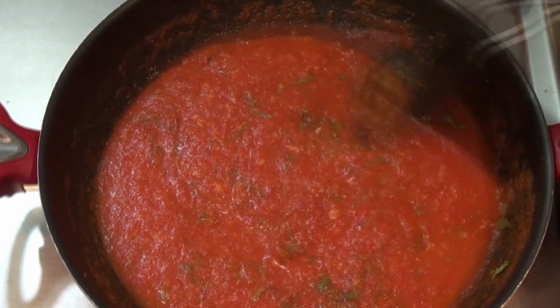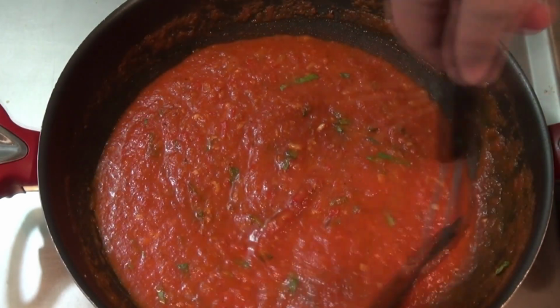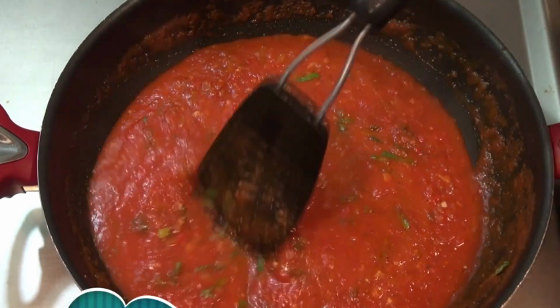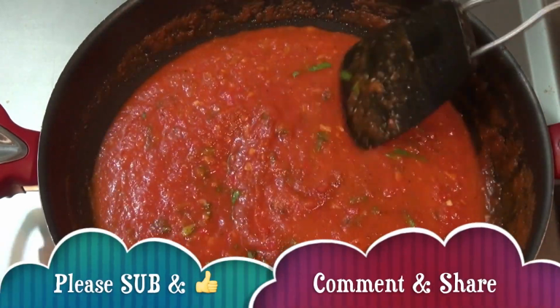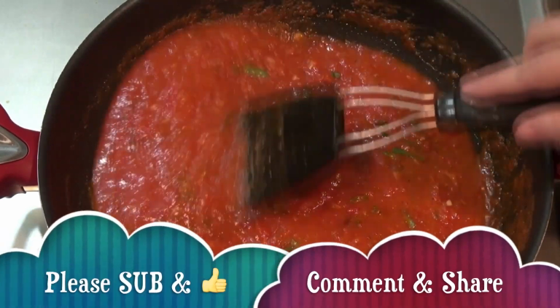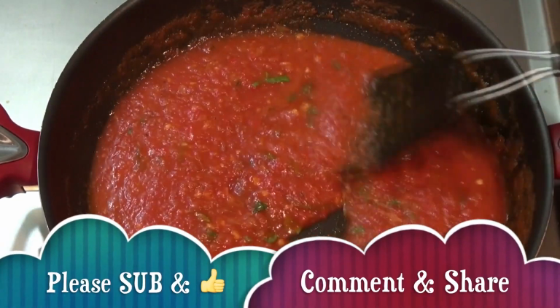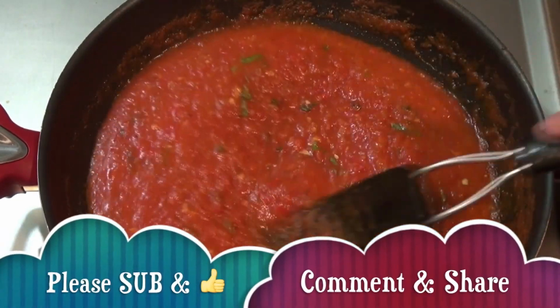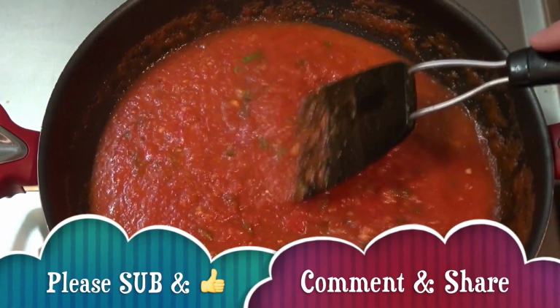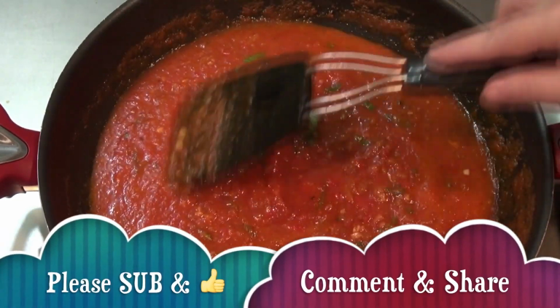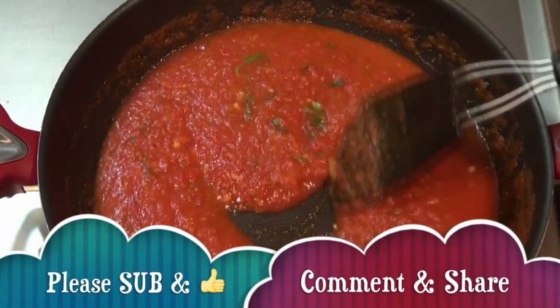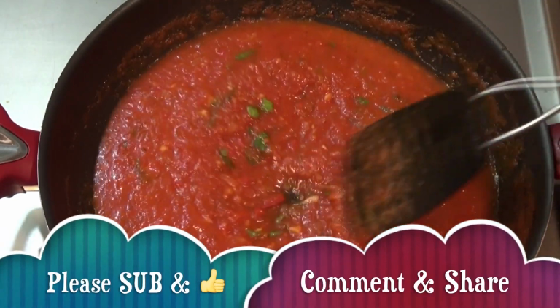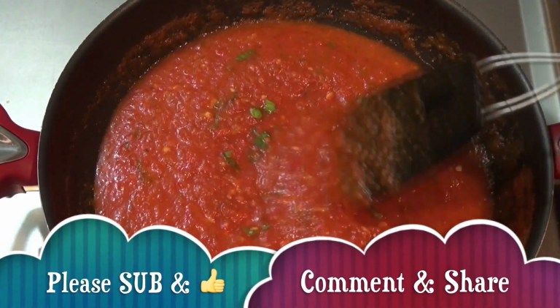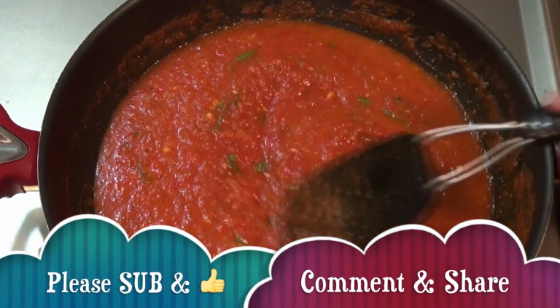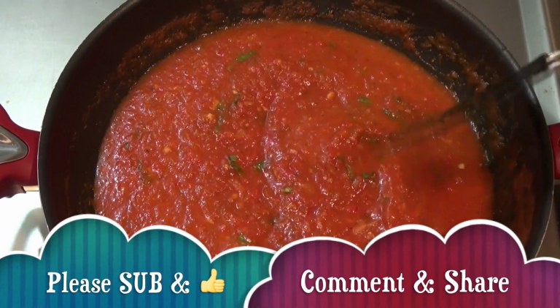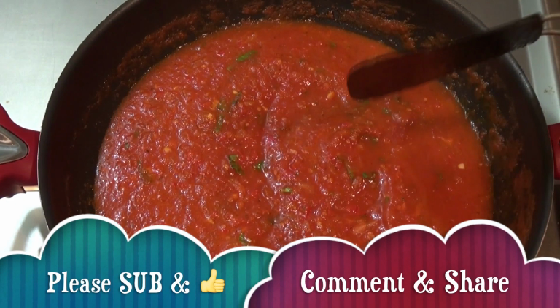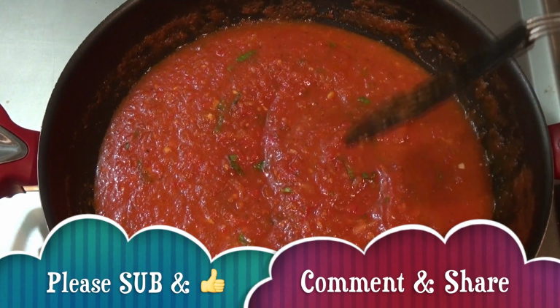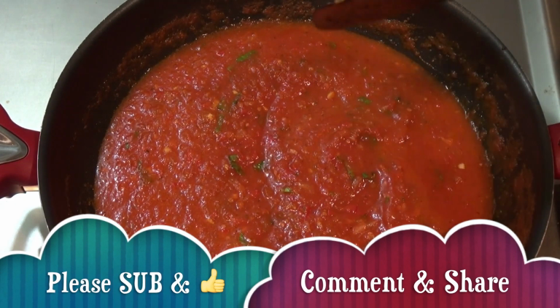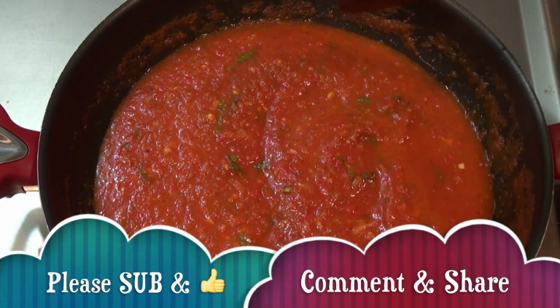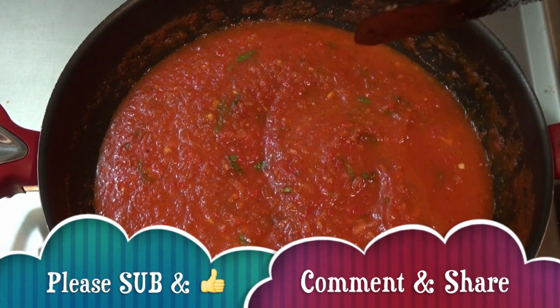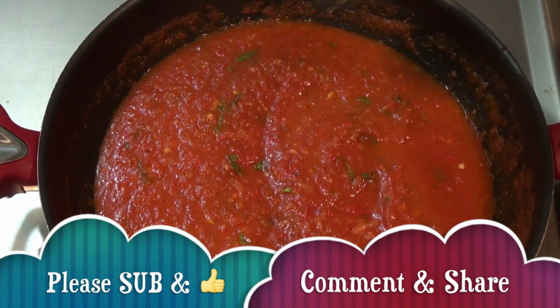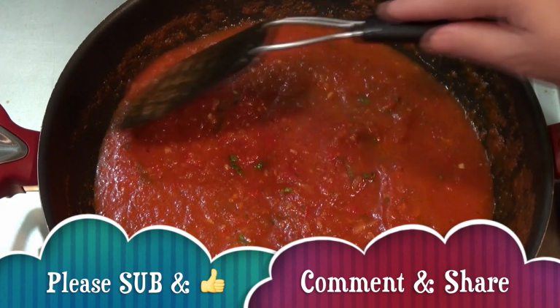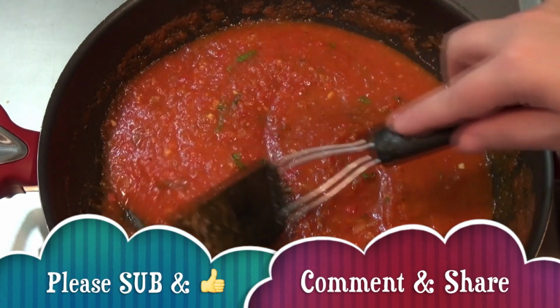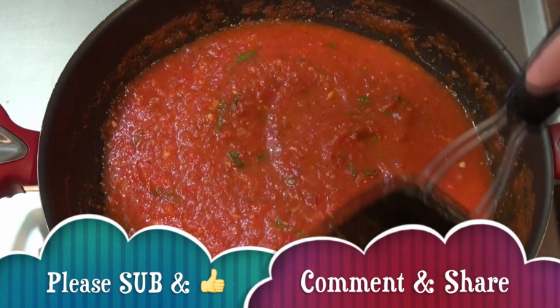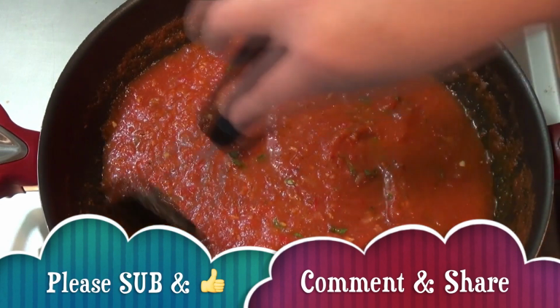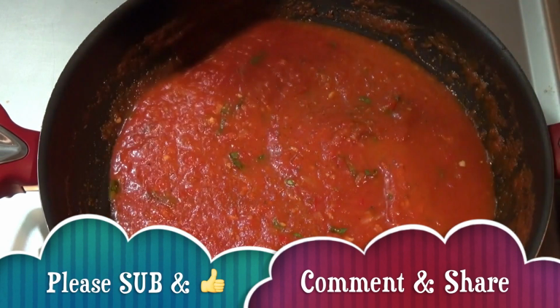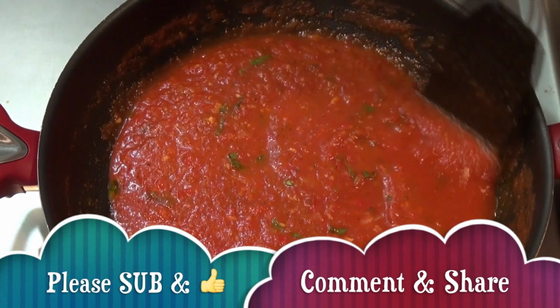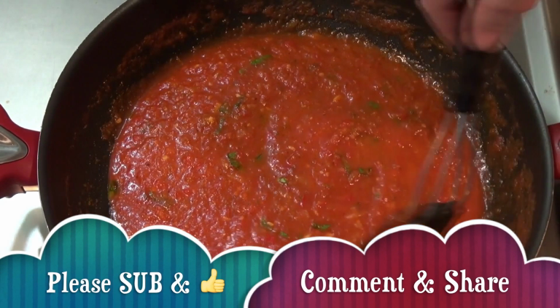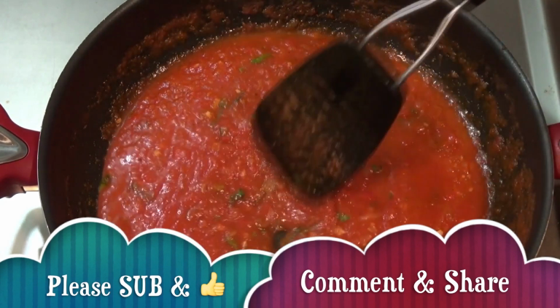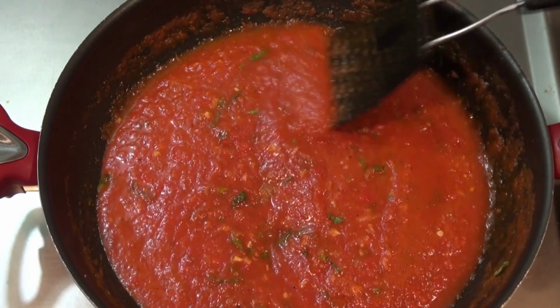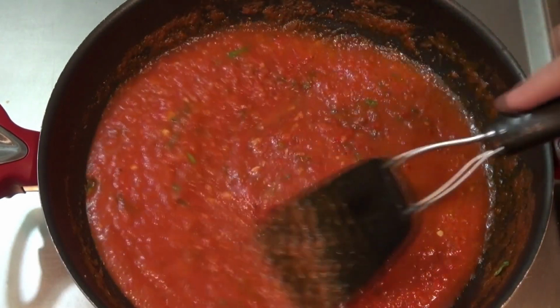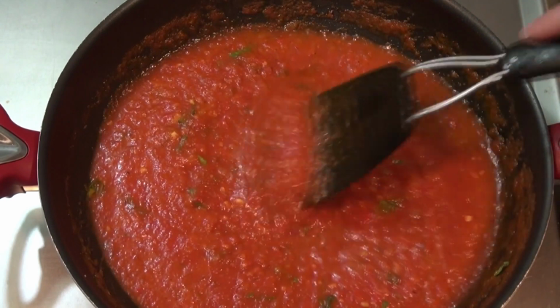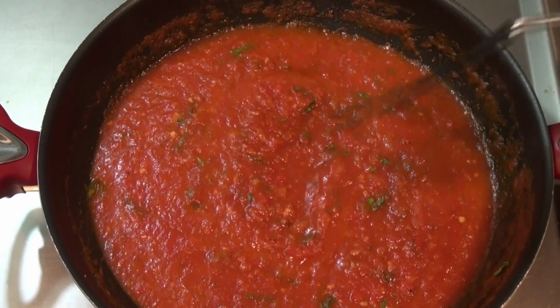You can keep this sauce in the refrigerator for four days in a nicely closed container. You can also freeze it — it freezes beautifully. Serve it with whatever pasta you want.